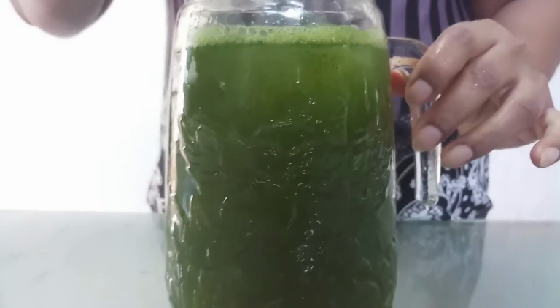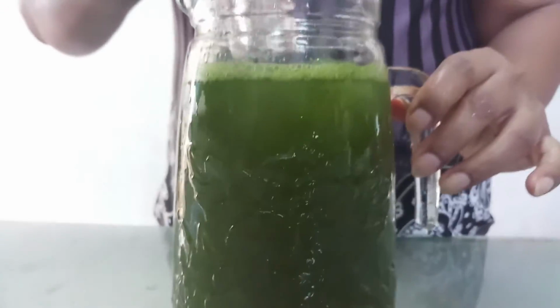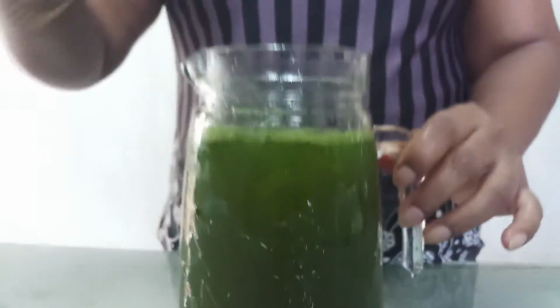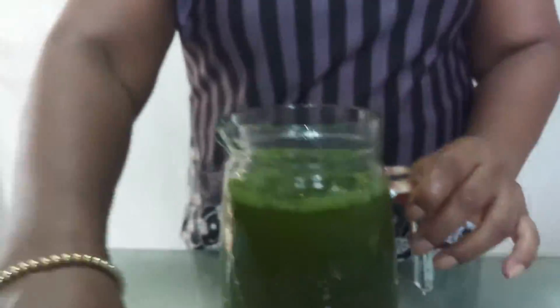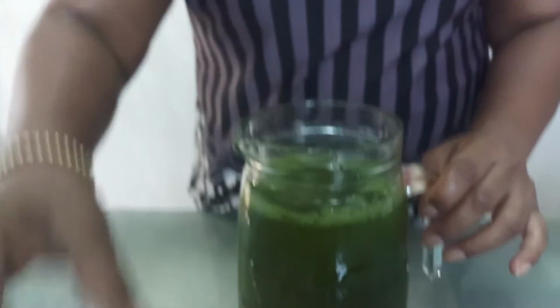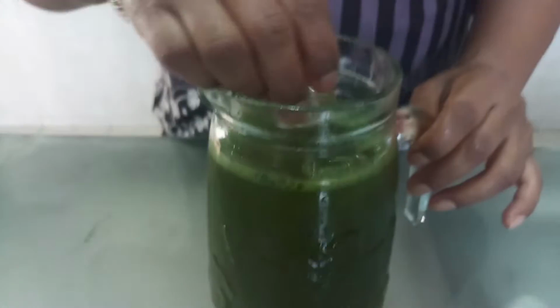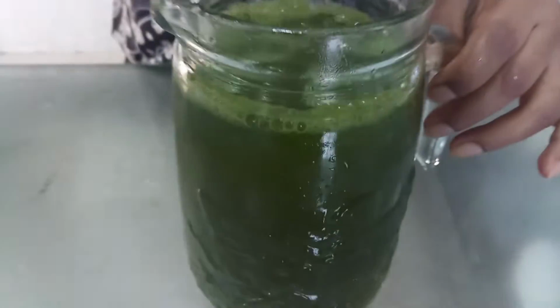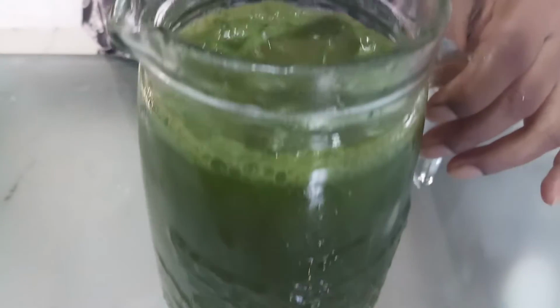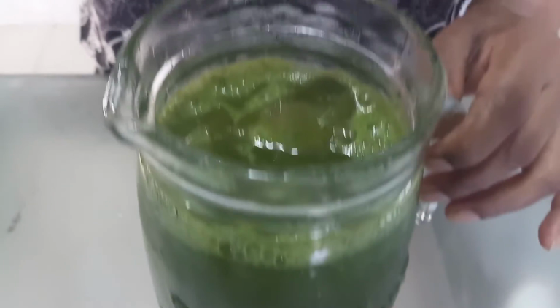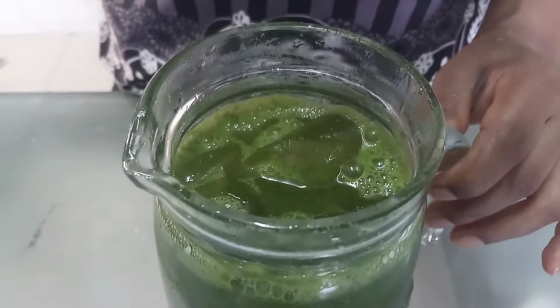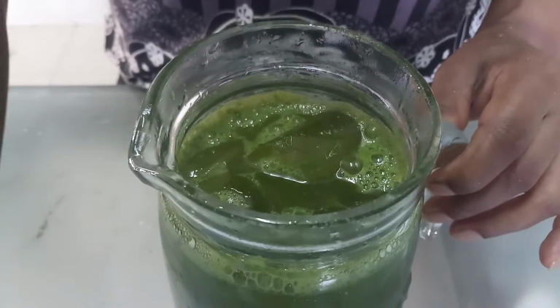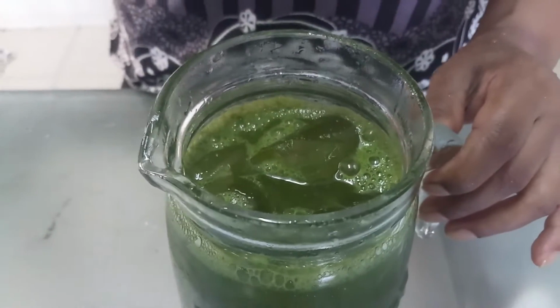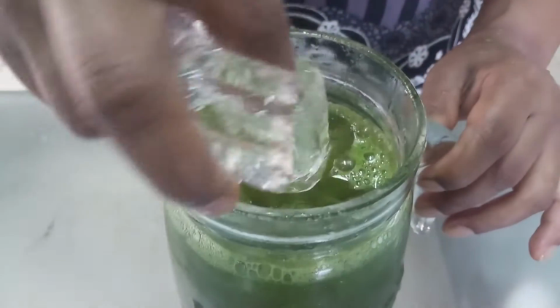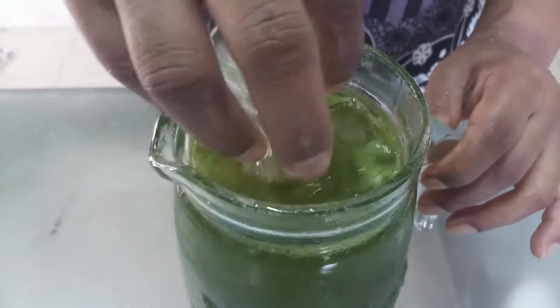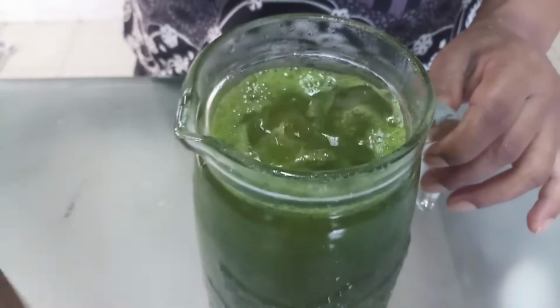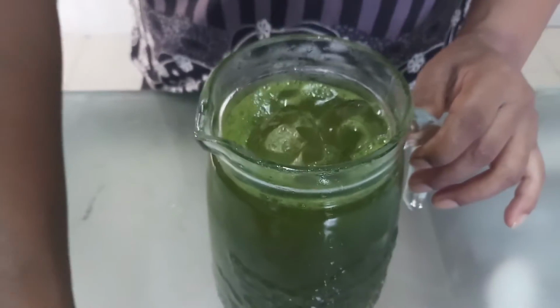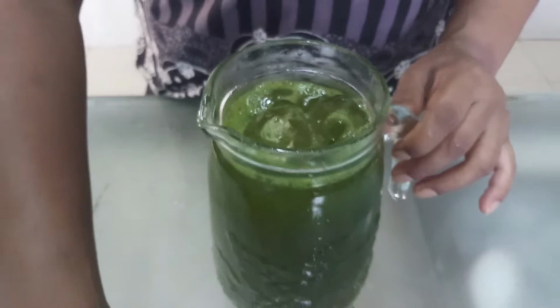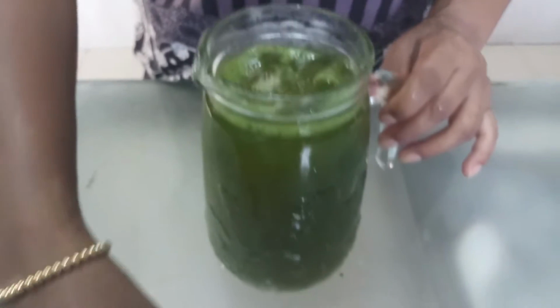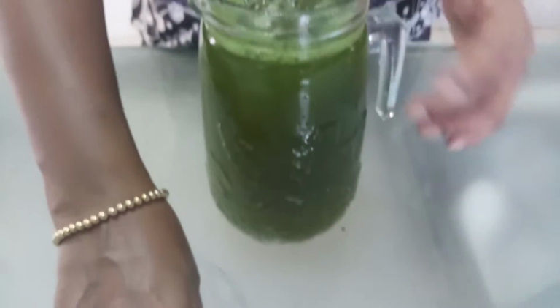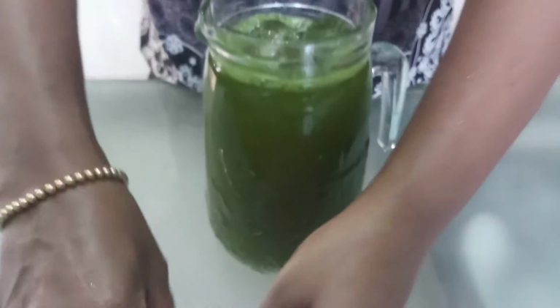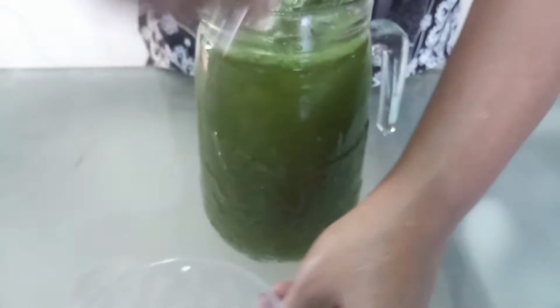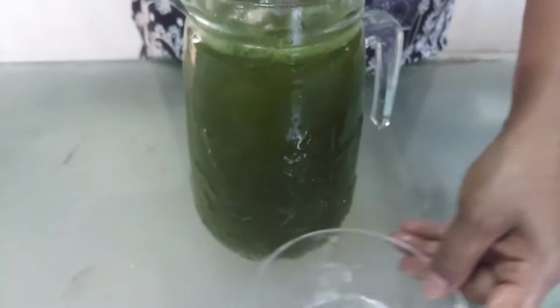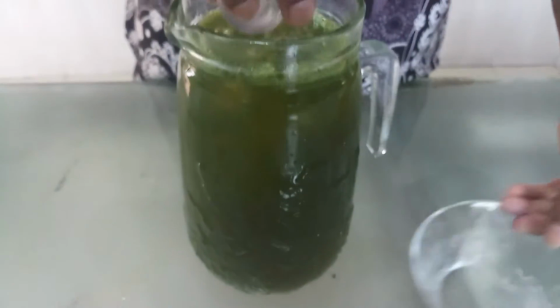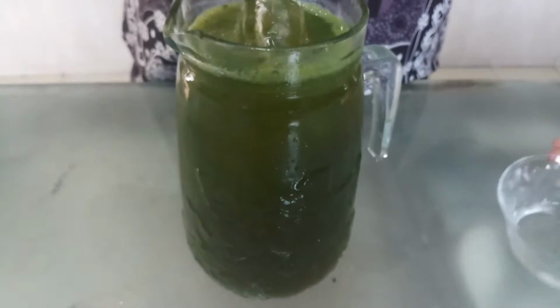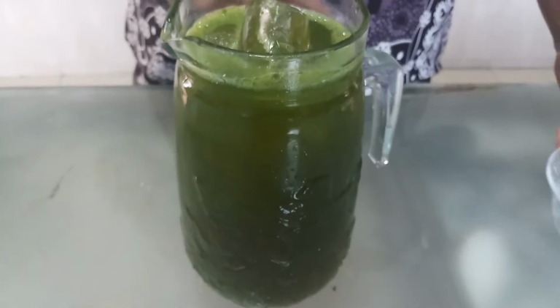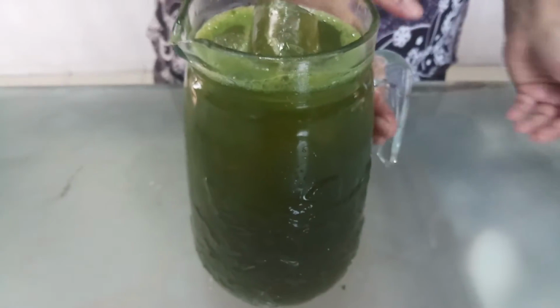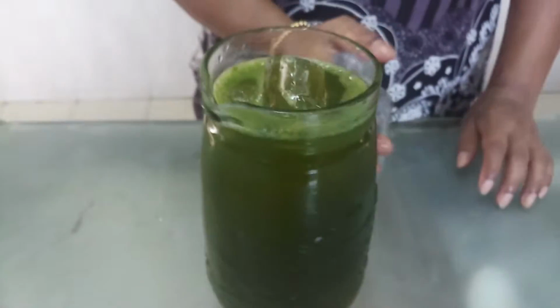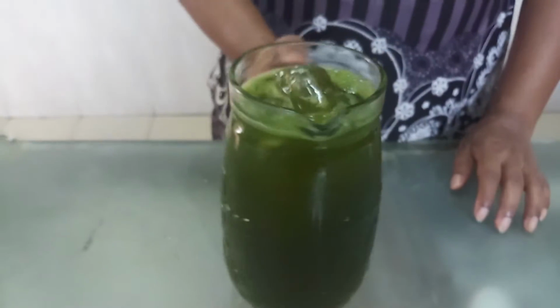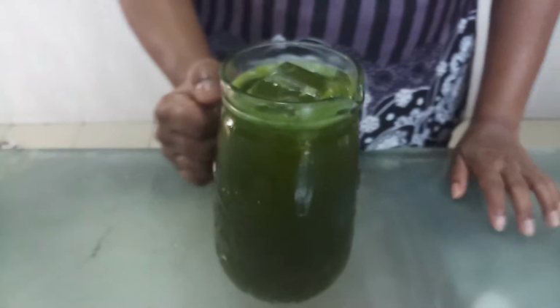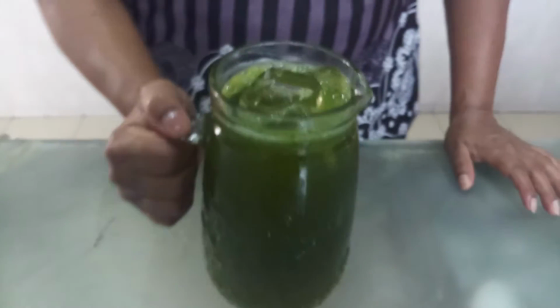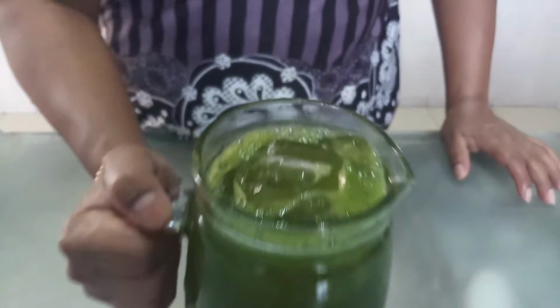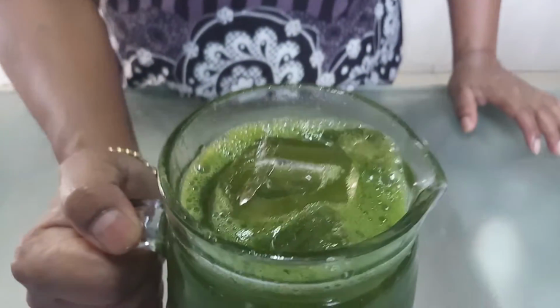Okay viewers, now I add our ice cube inside. My pudina juice is ready.